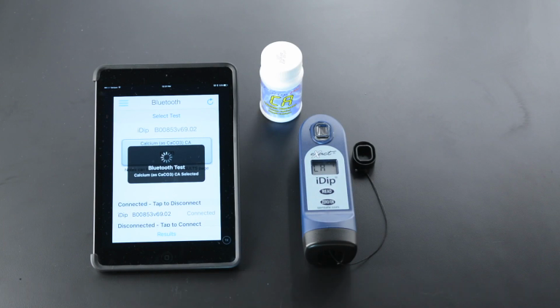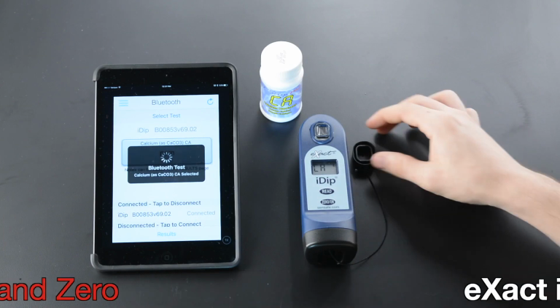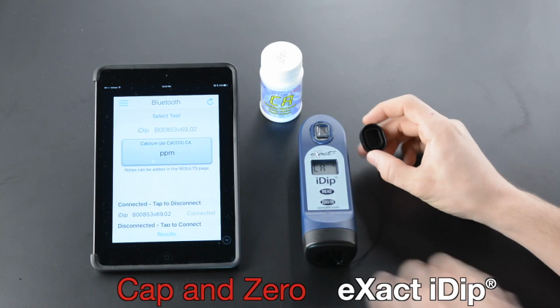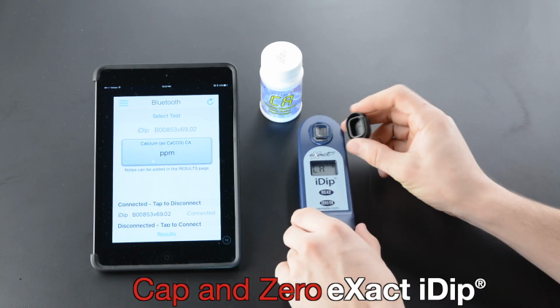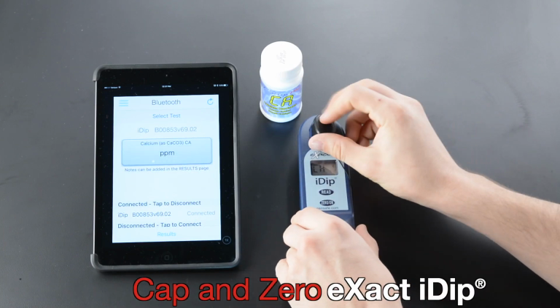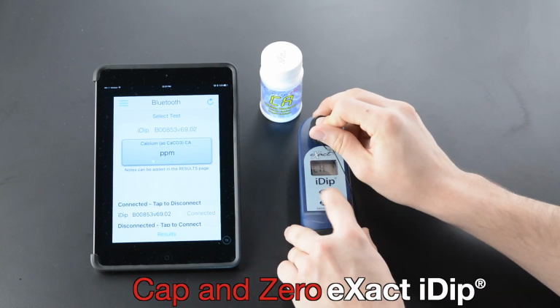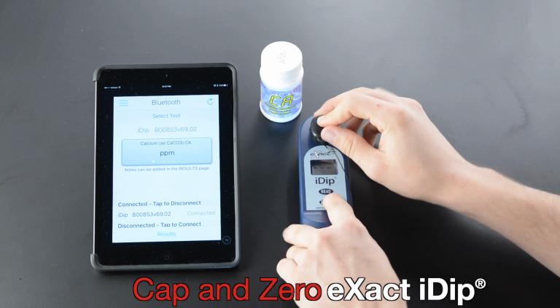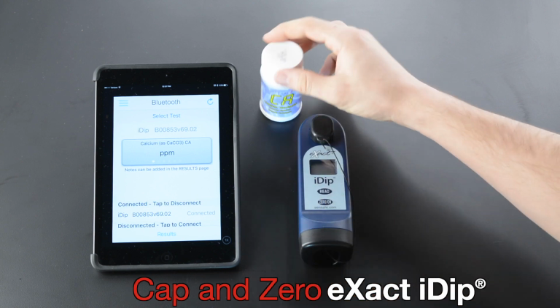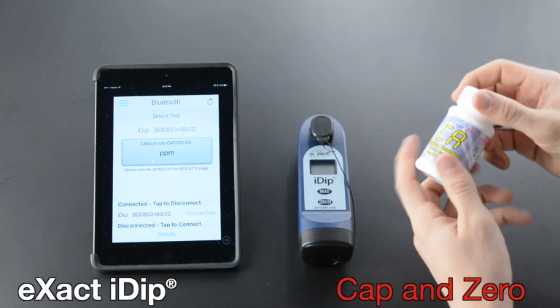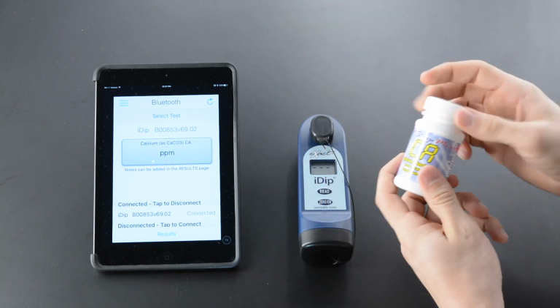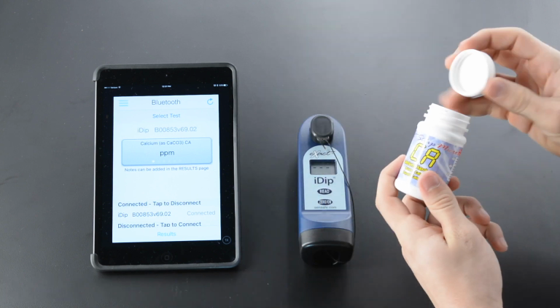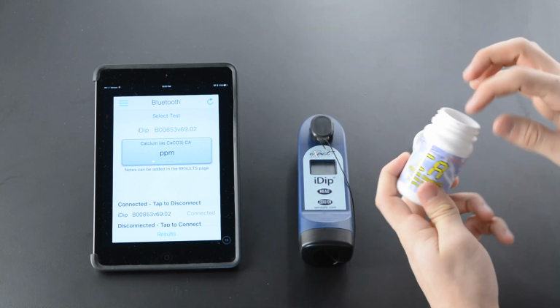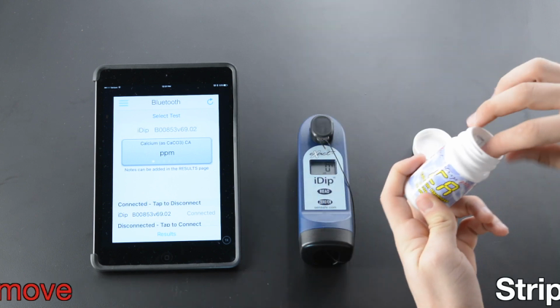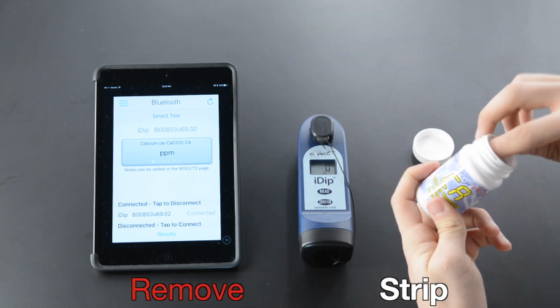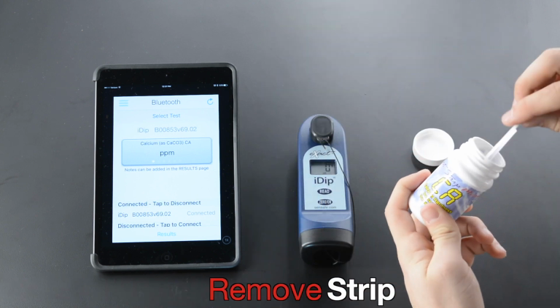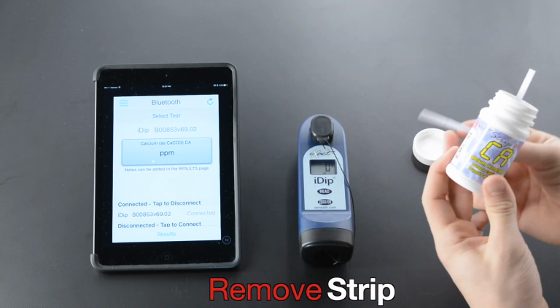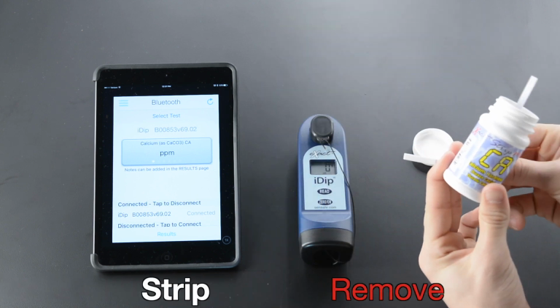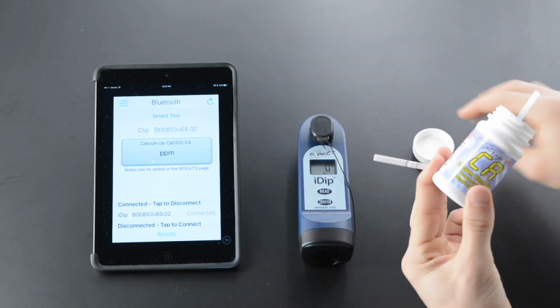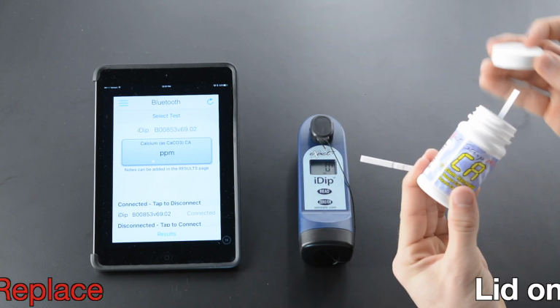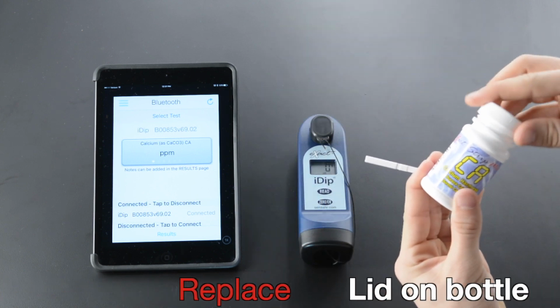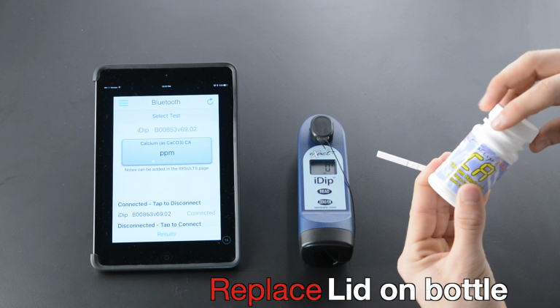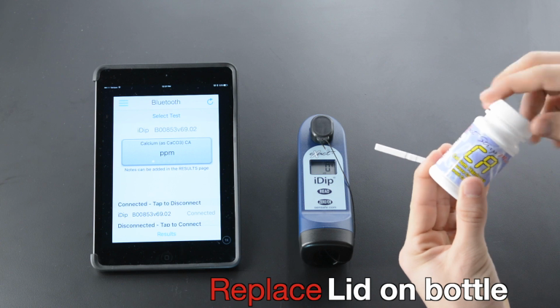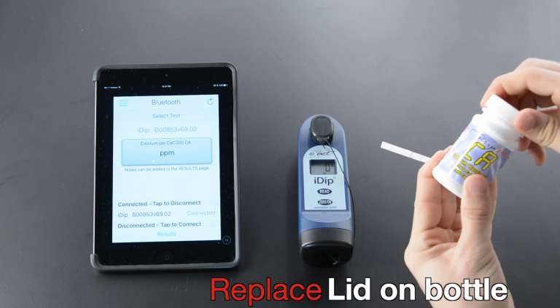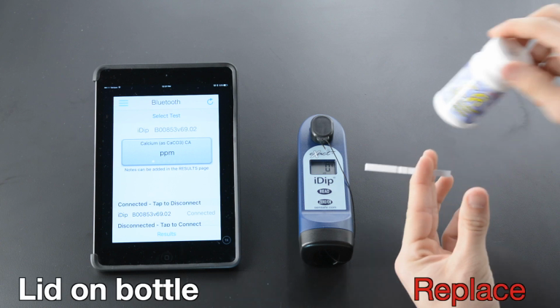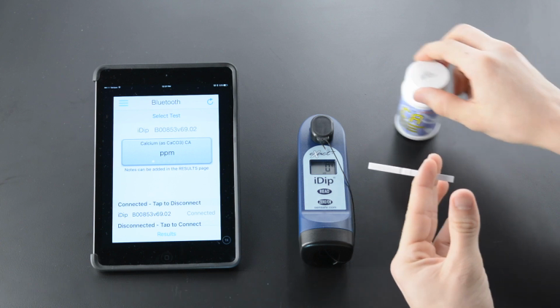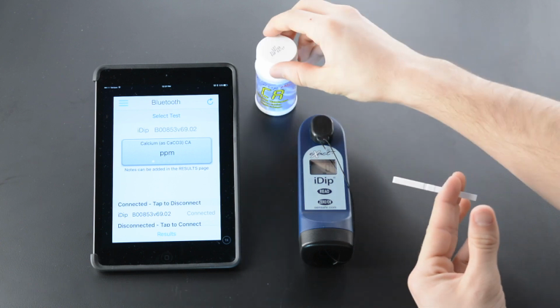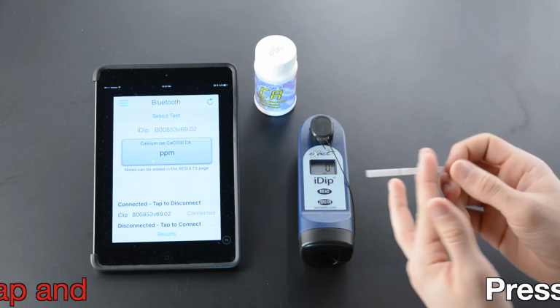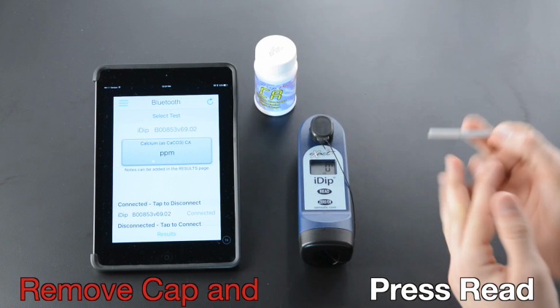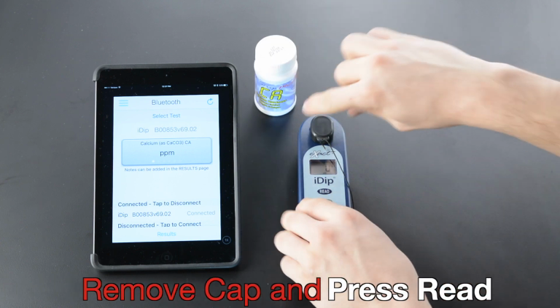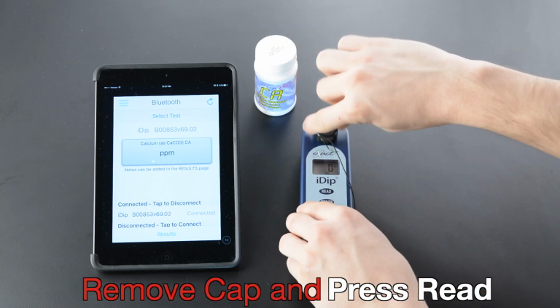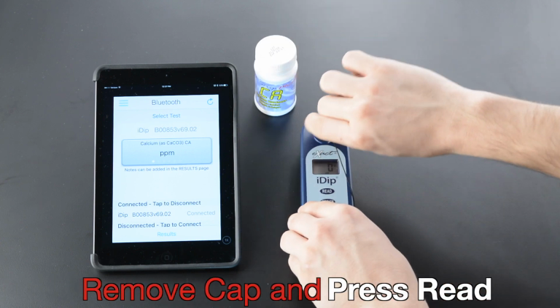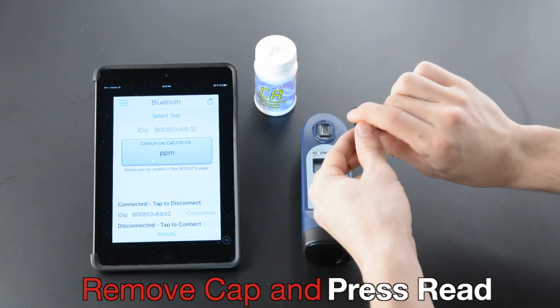Select Test. Cap and zero XactiDip. Remove strip and replace lid on bottle.